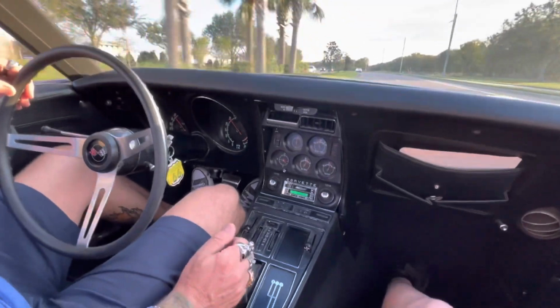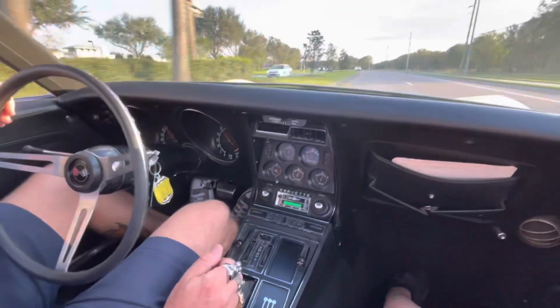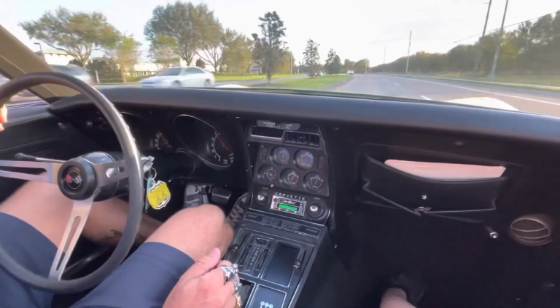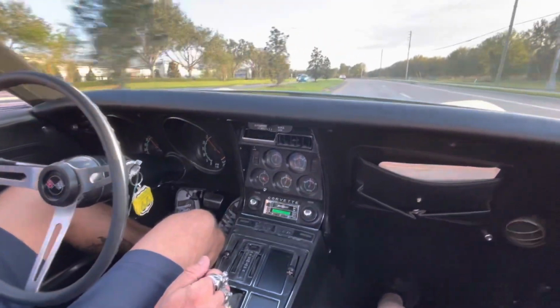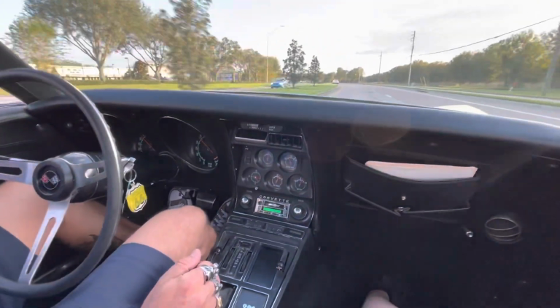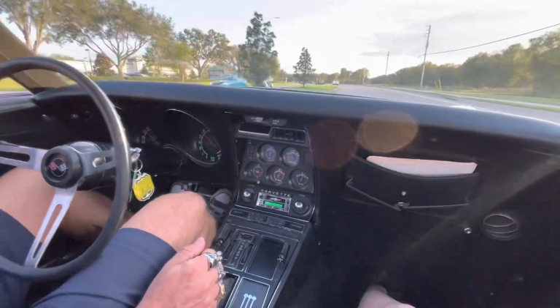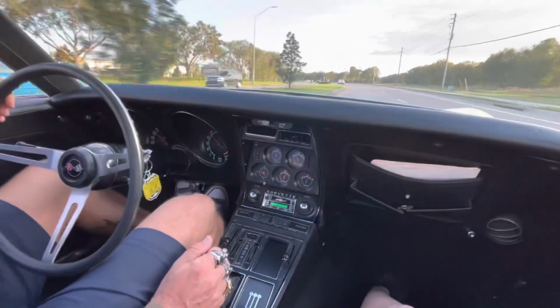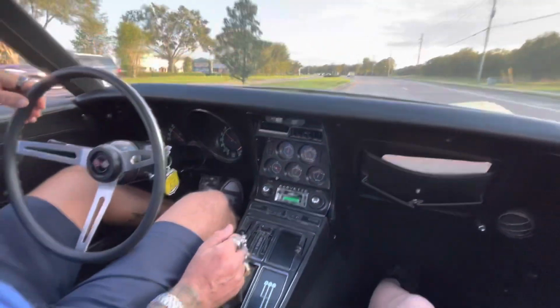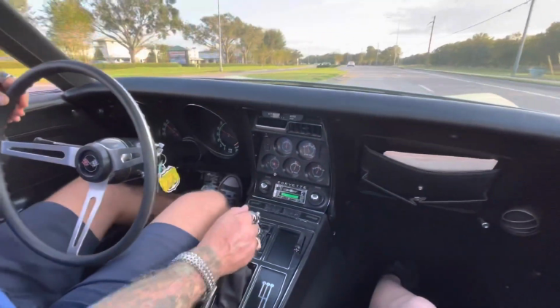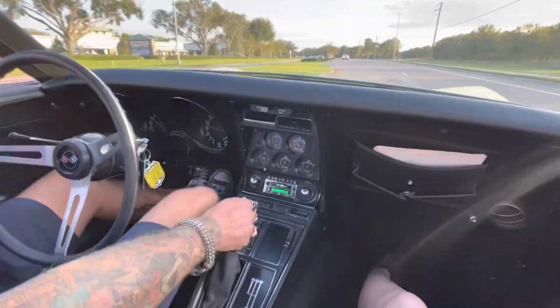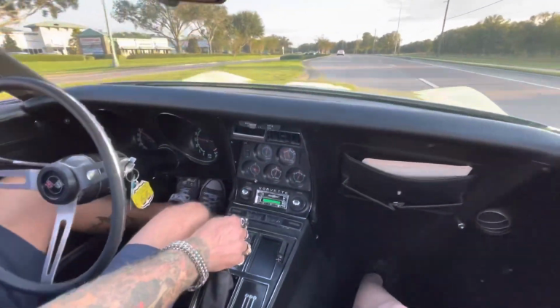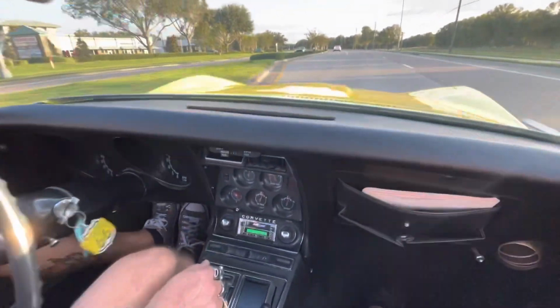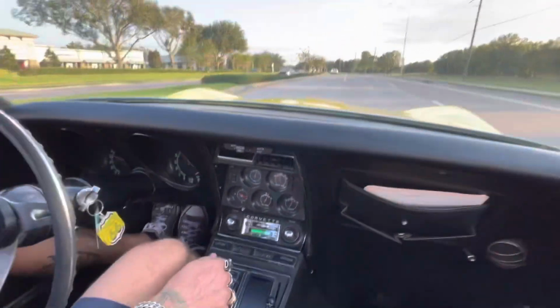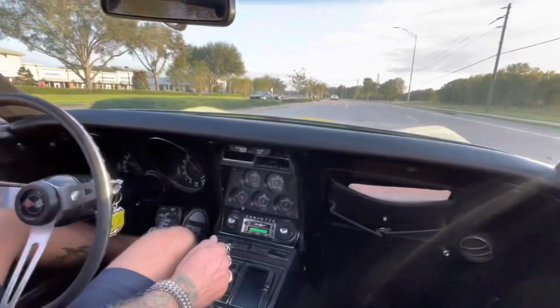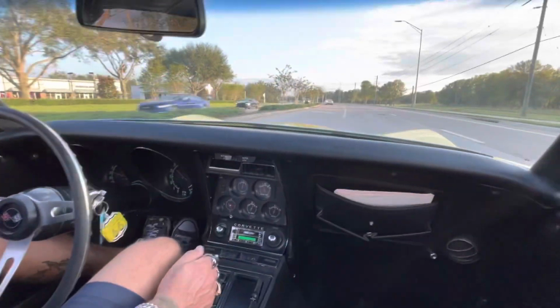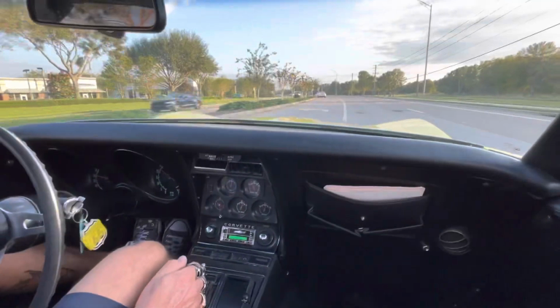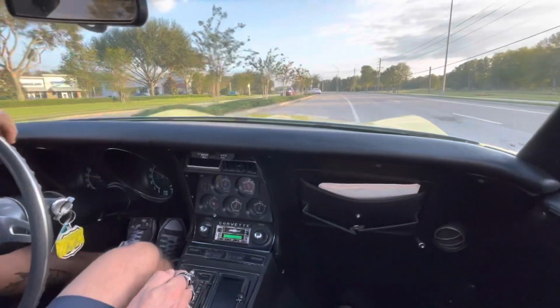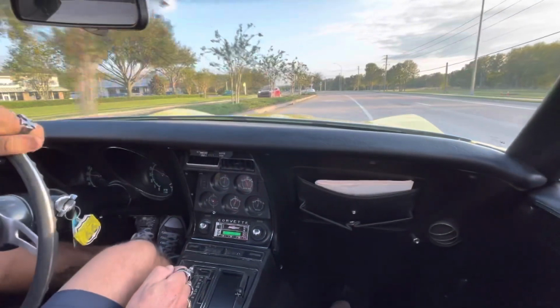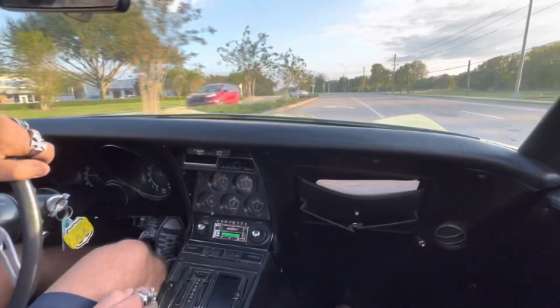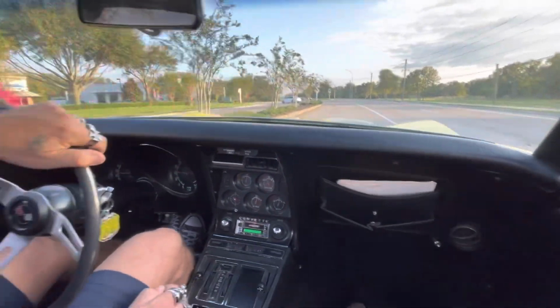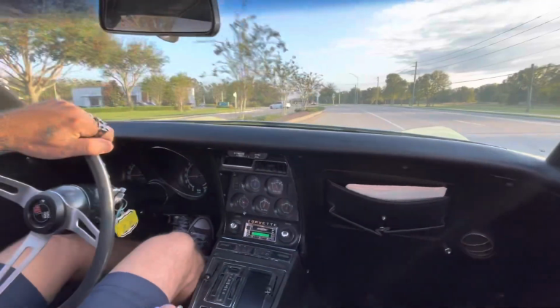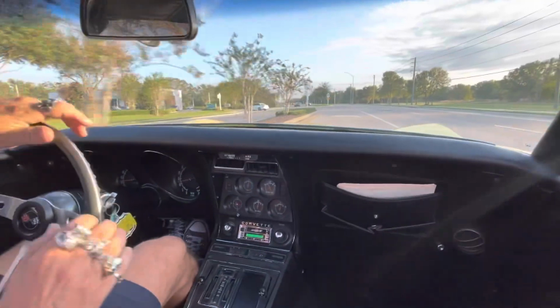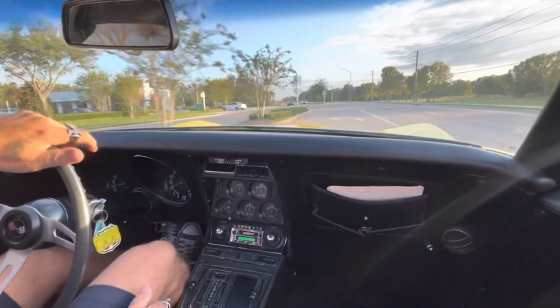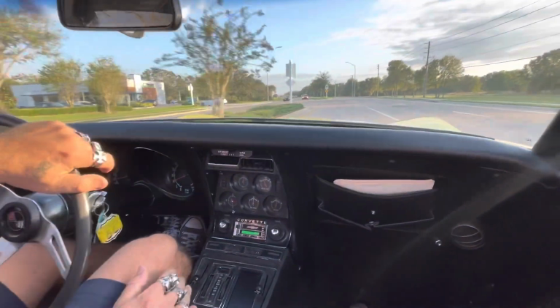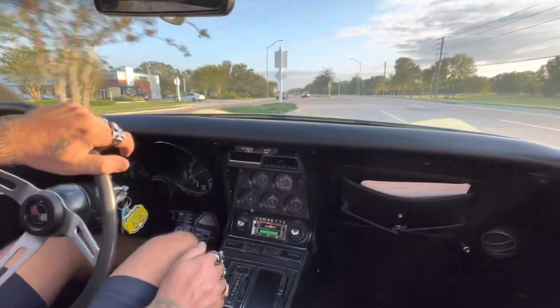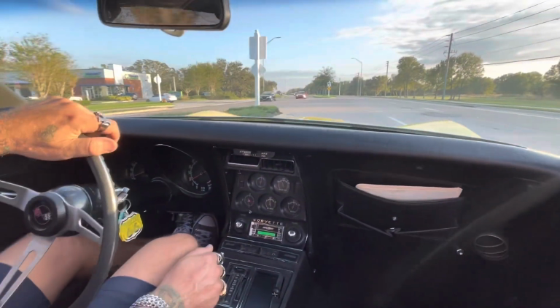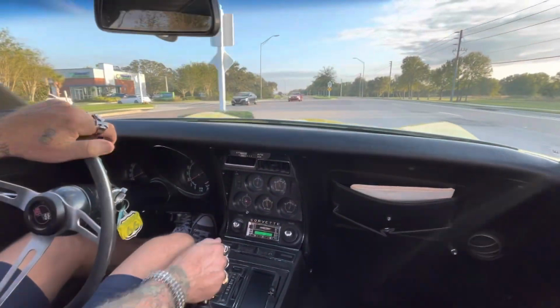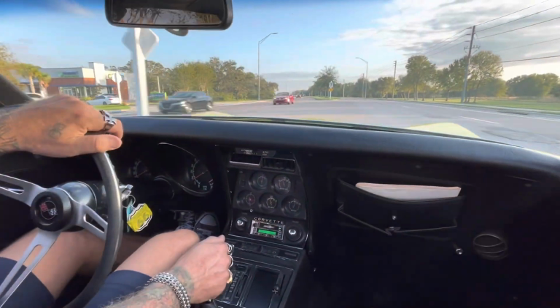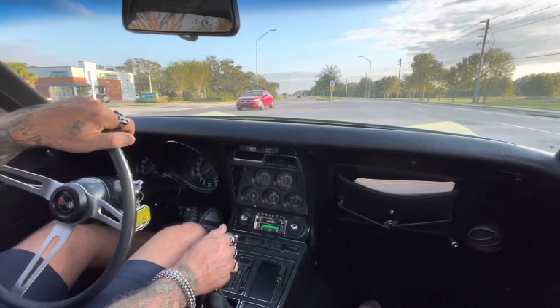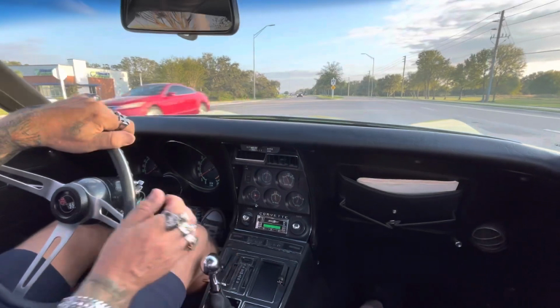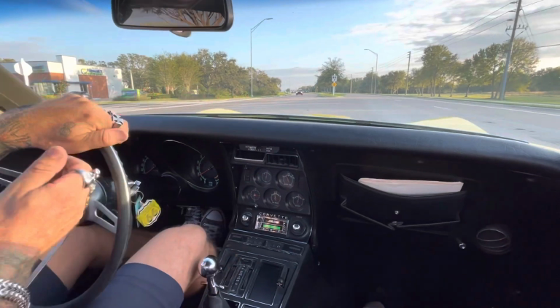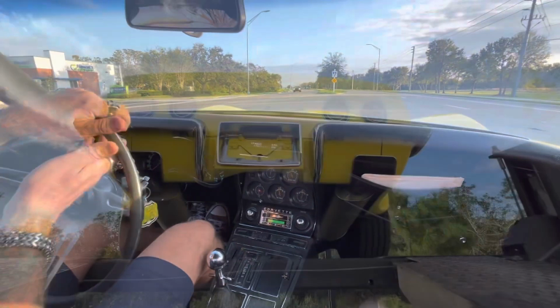Come check it out — 1970 Stingray, yellow. She feels nice. We're going to take it back to the shop and I will take a look underneath, so stay tuned if you'd like to see the undercarriage.